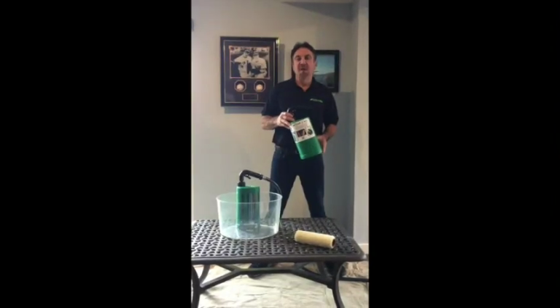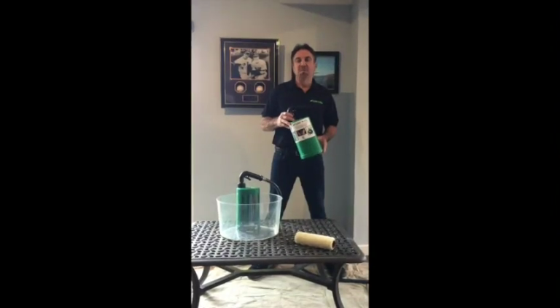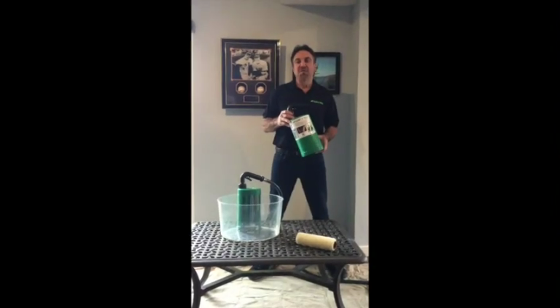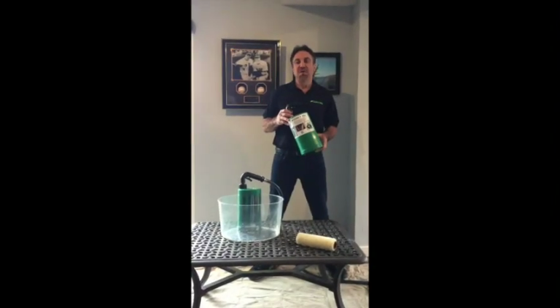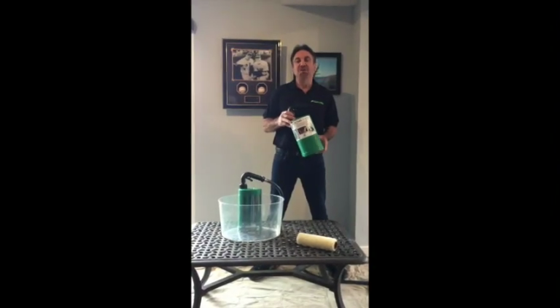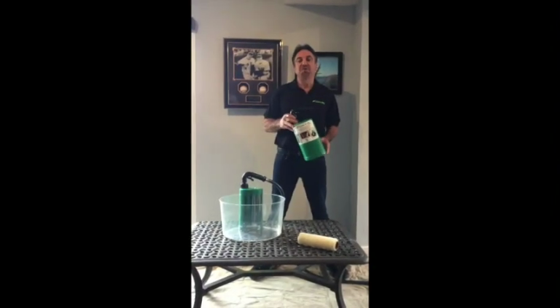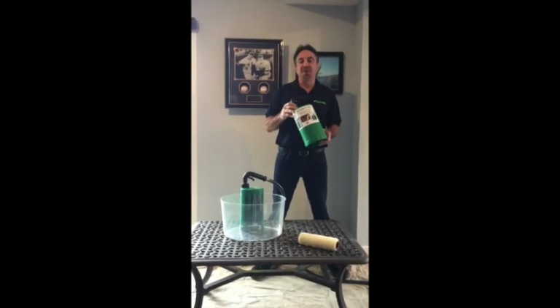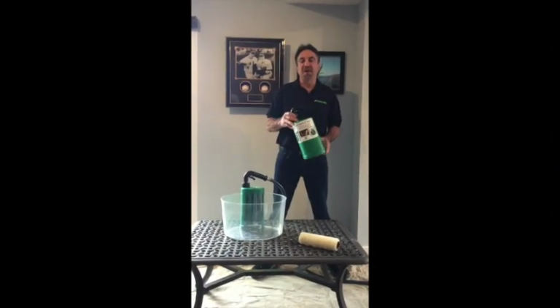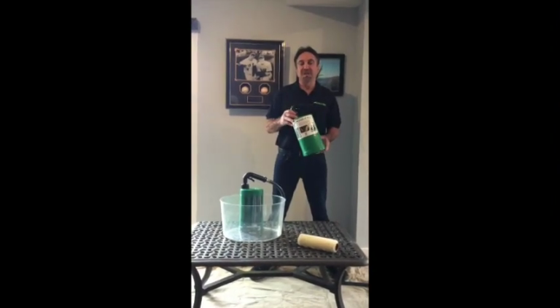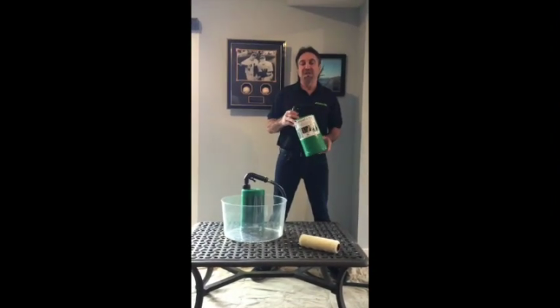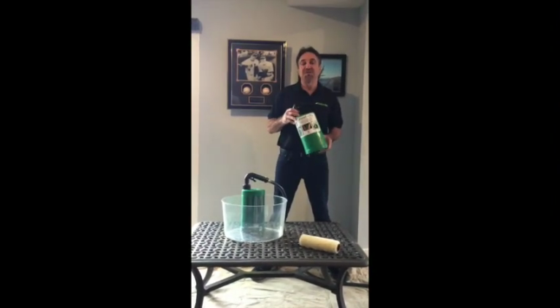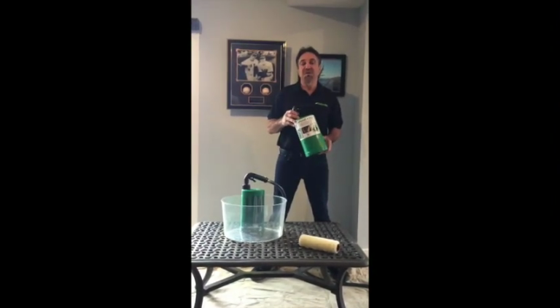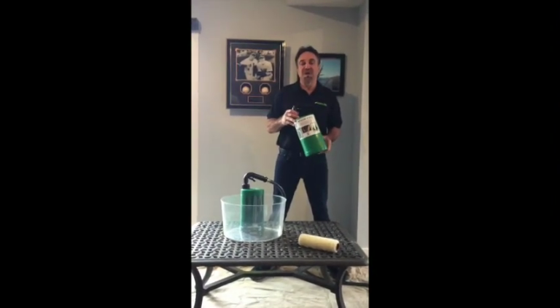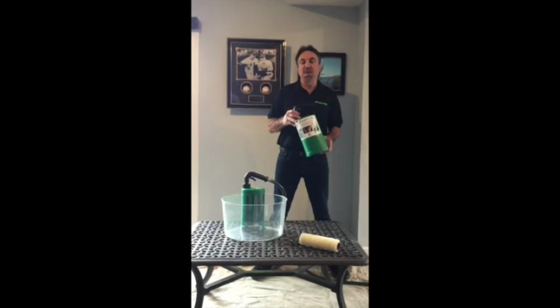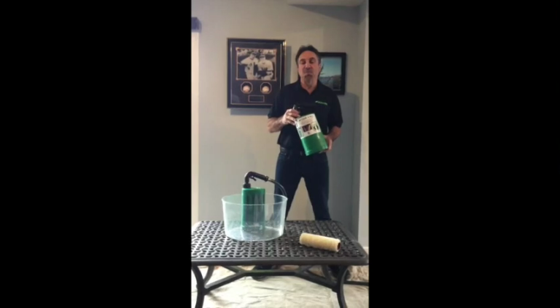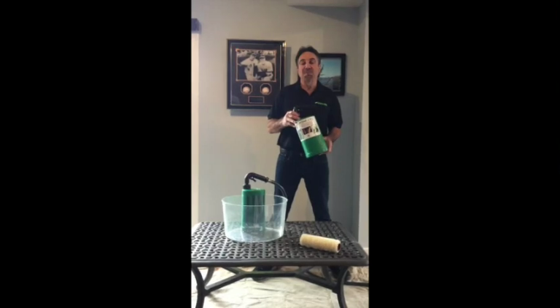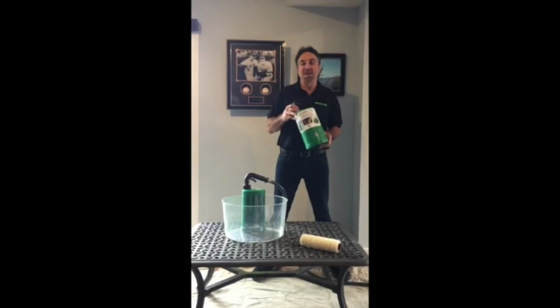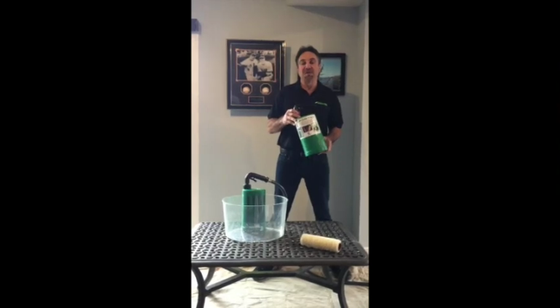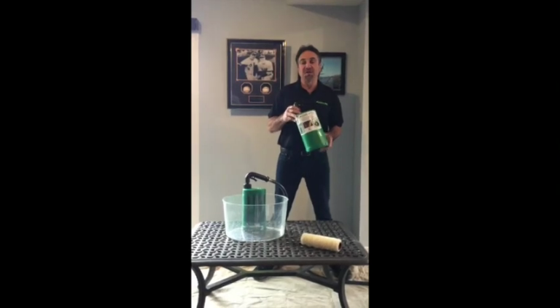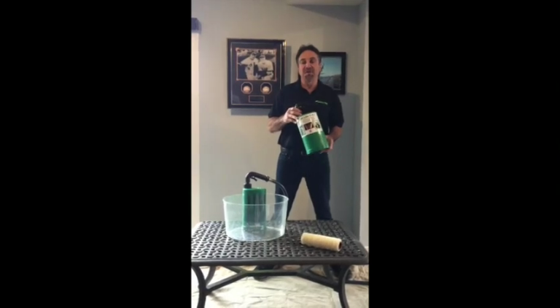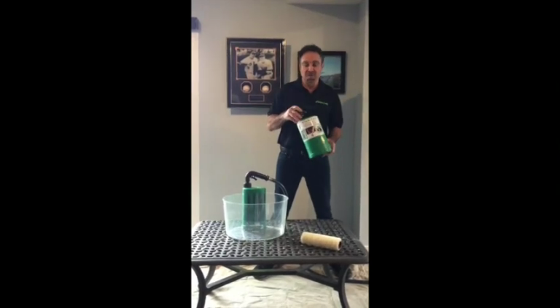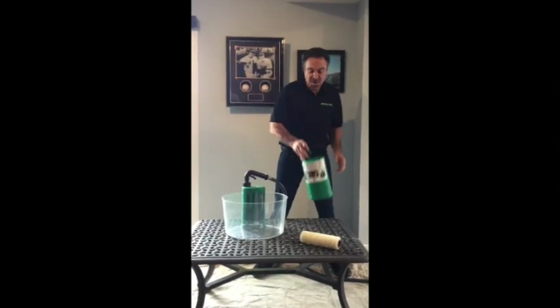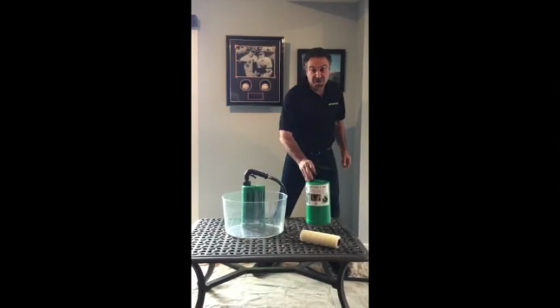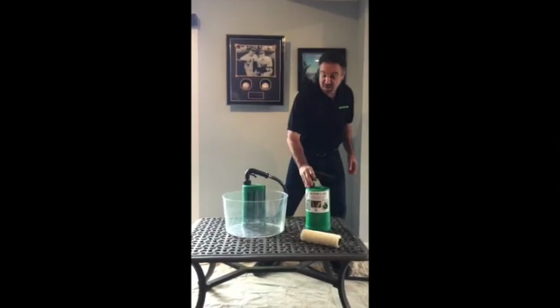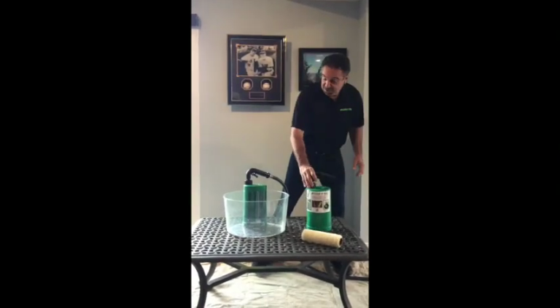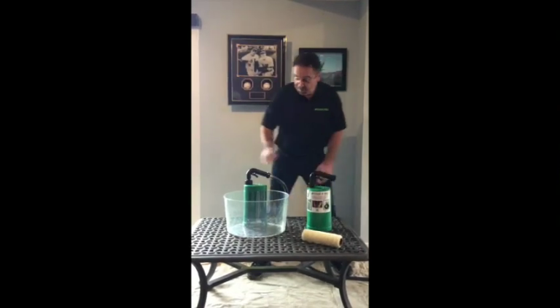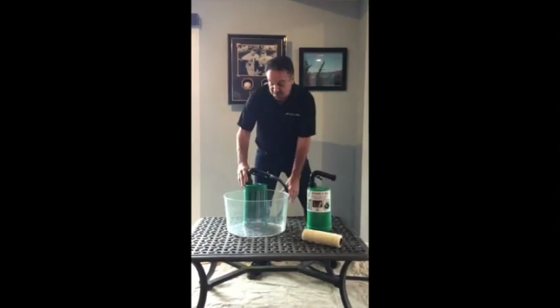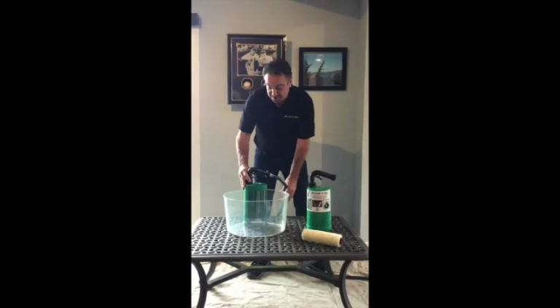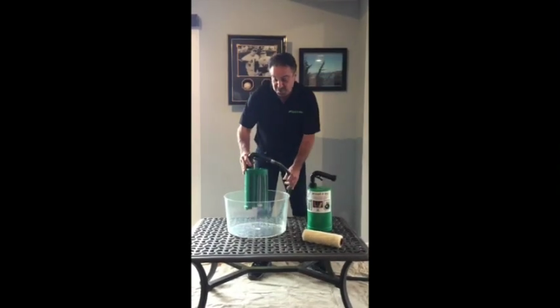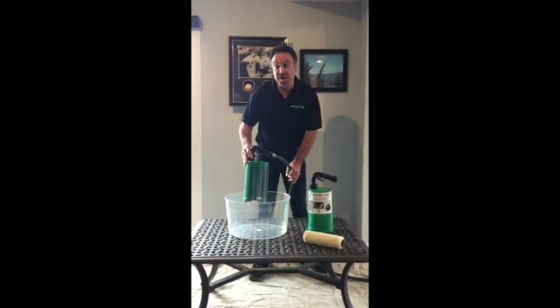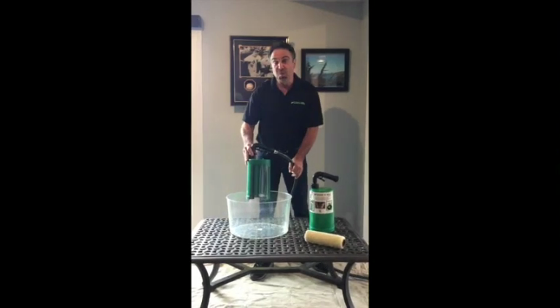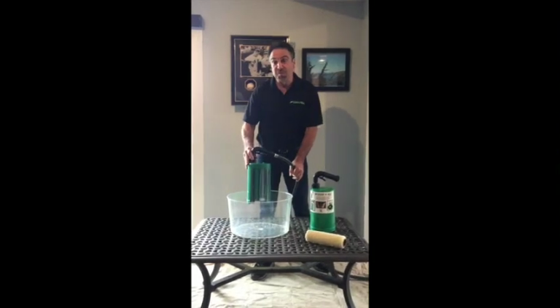On a previous video I showed you how fast and easy it is to clean and dry your paint roller naps in less than a minute using the cleaner roll. Today I'm going to show you an inside view on how it works.